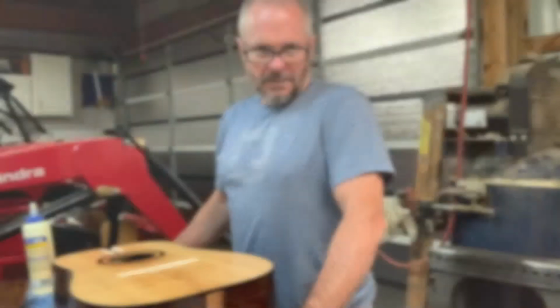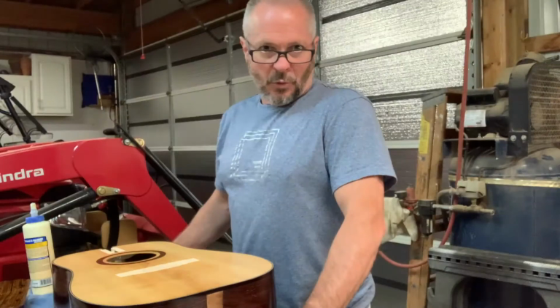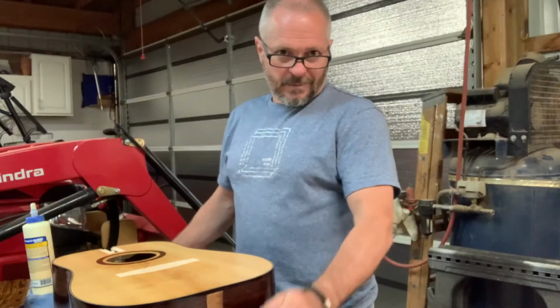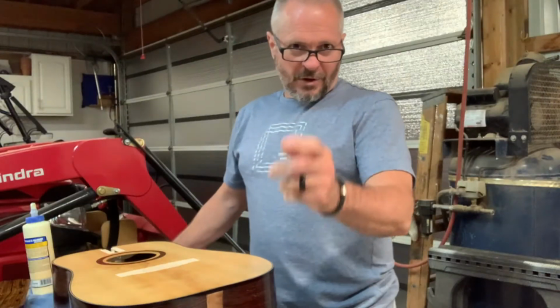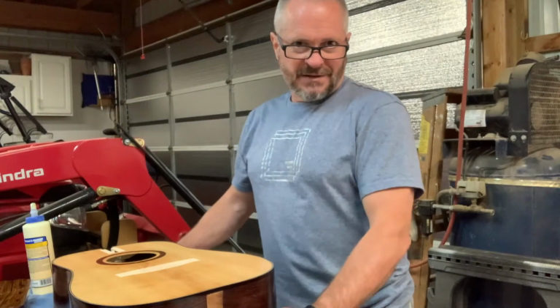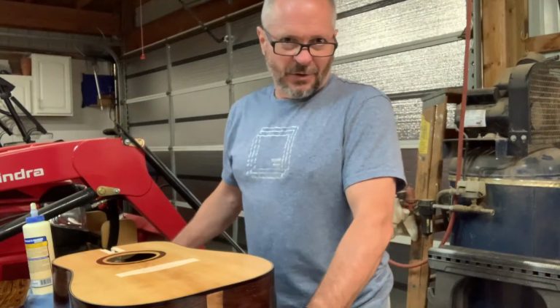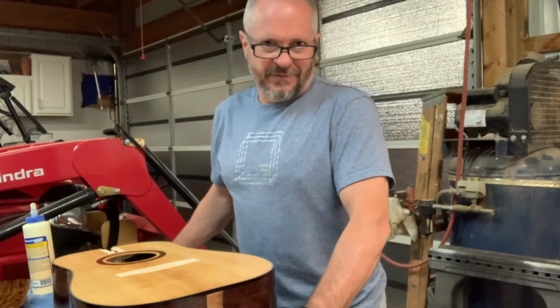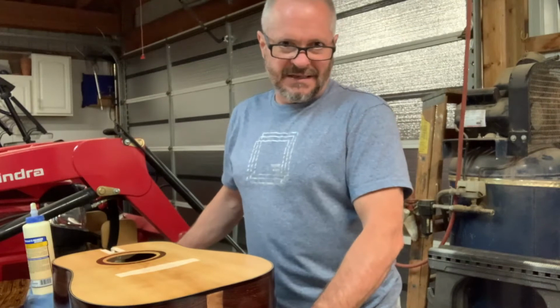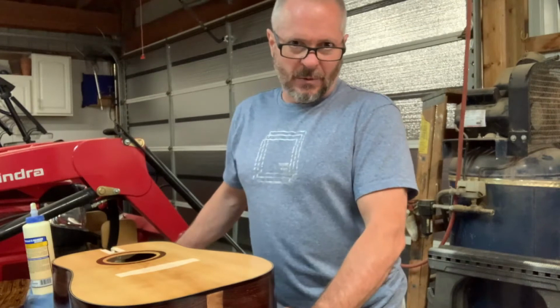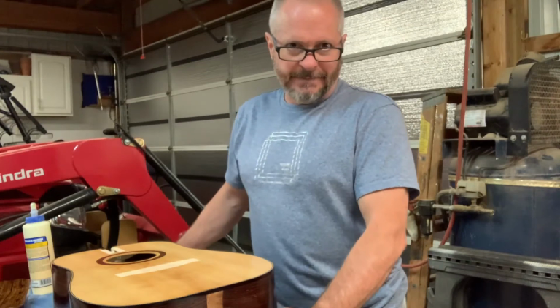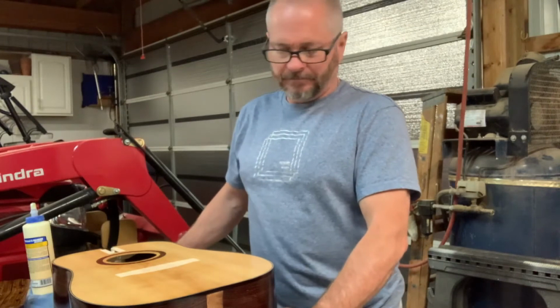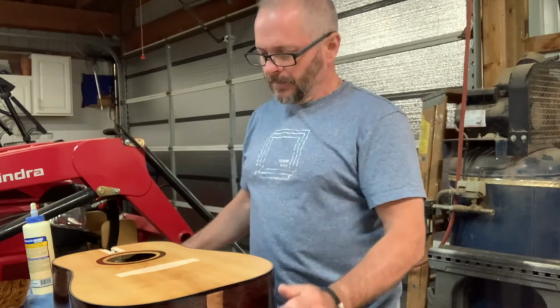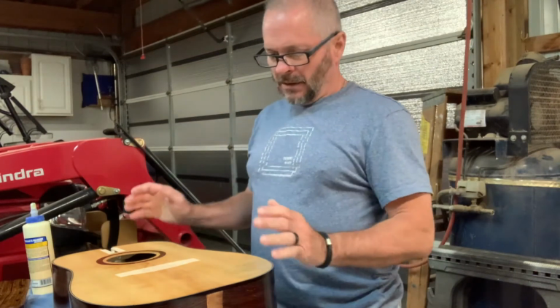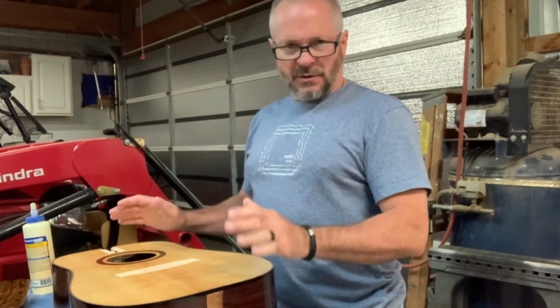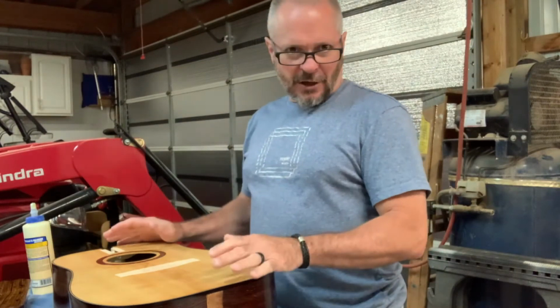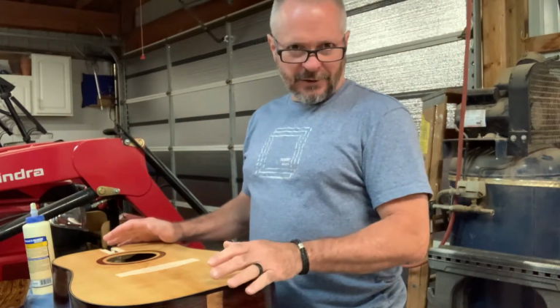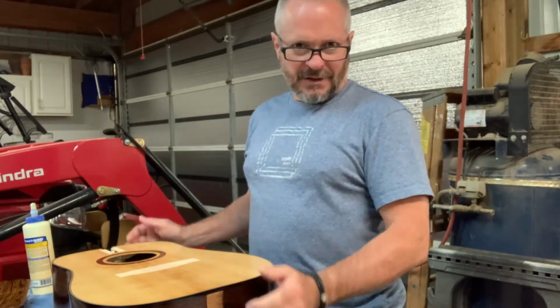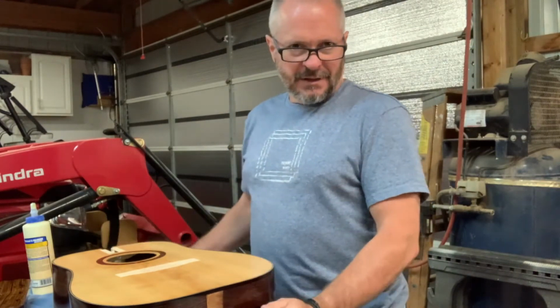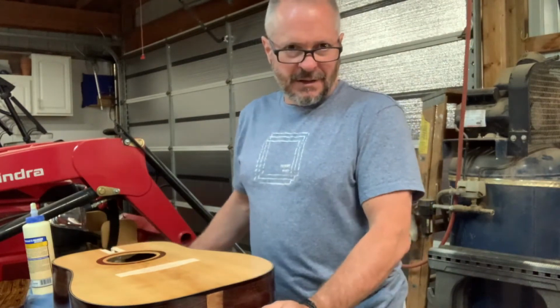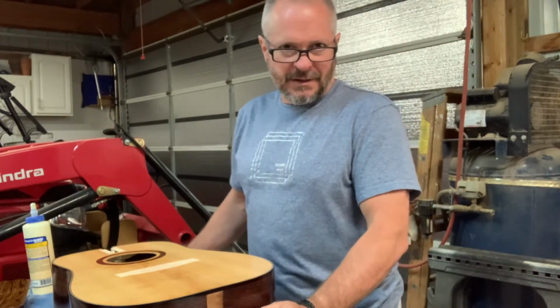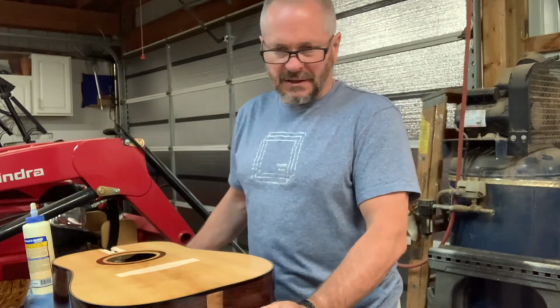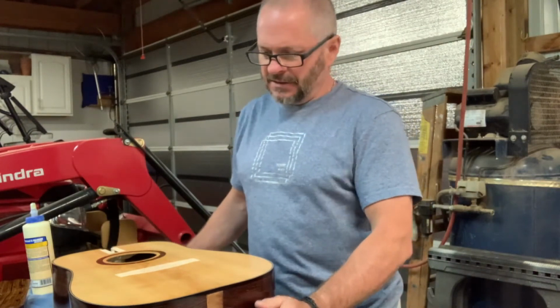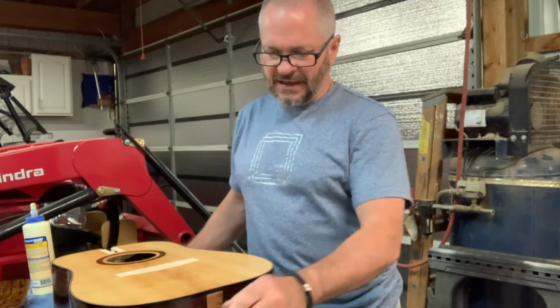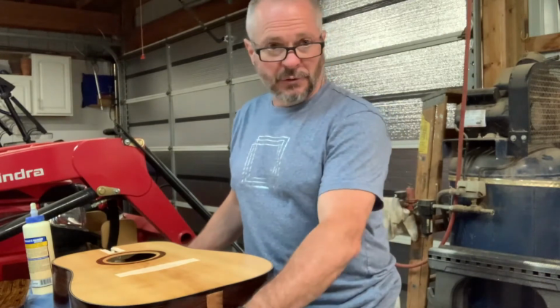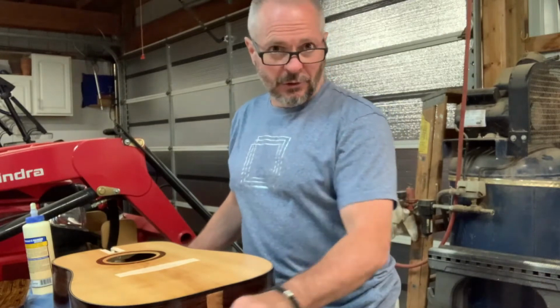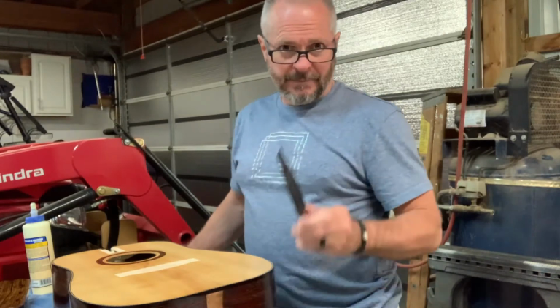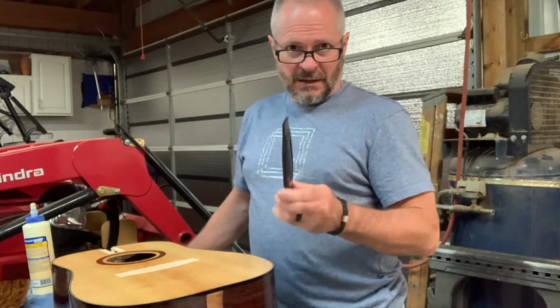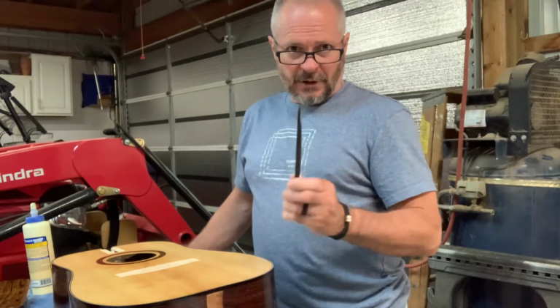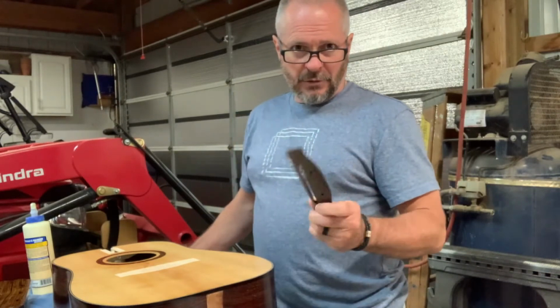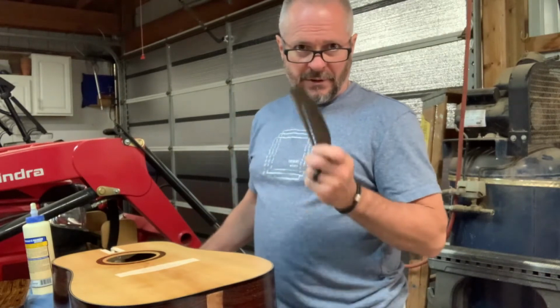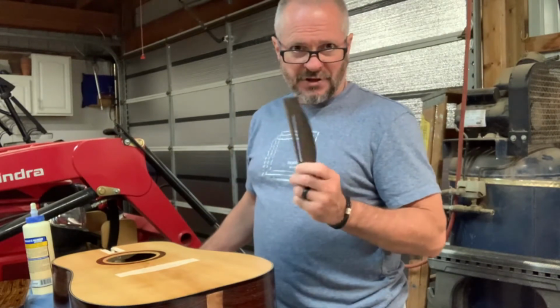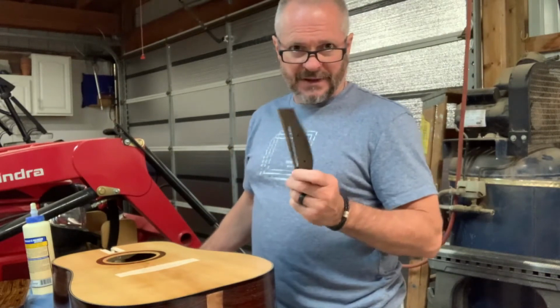Good morning. Welcome back to Jordan's Everyday DIY. So we've got all our clear coating done on the guitars. Today we're going to do a little gluing — I want to glue the bridge in place.